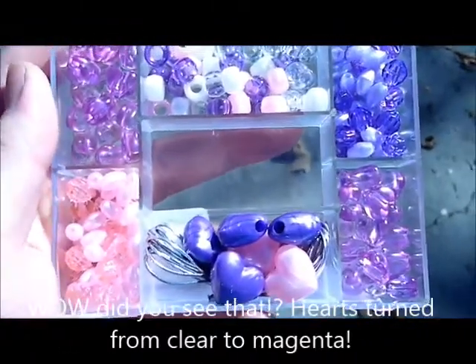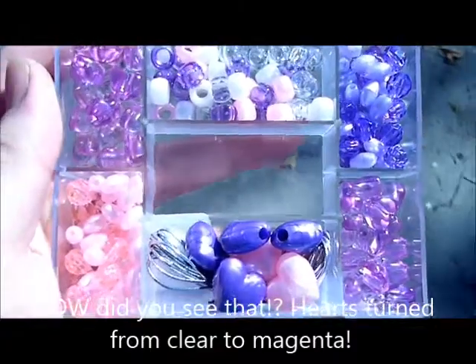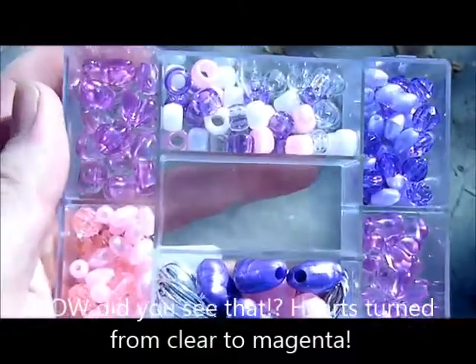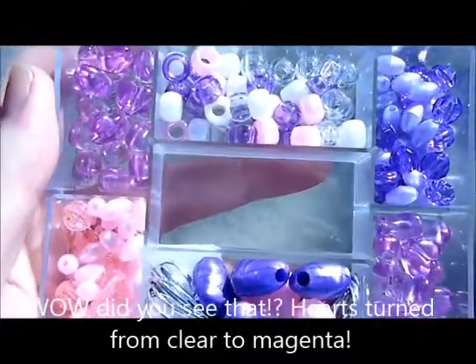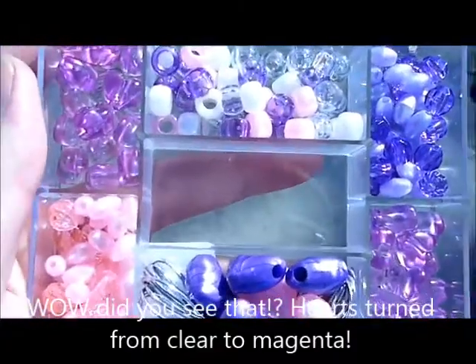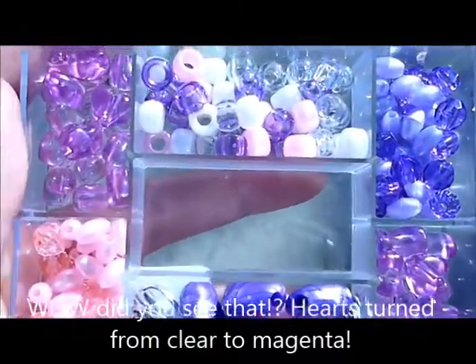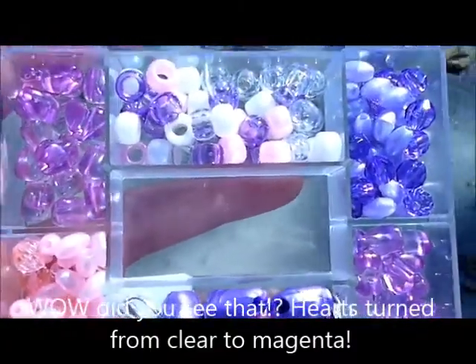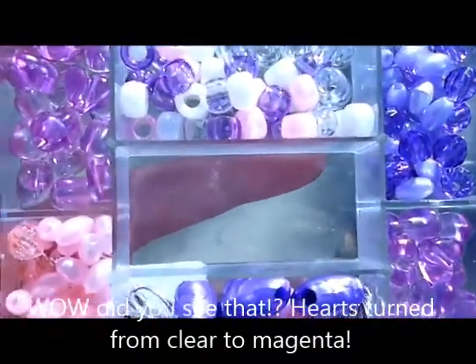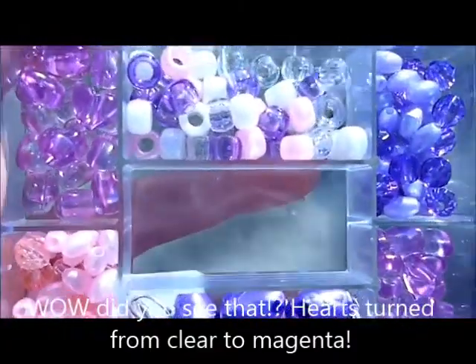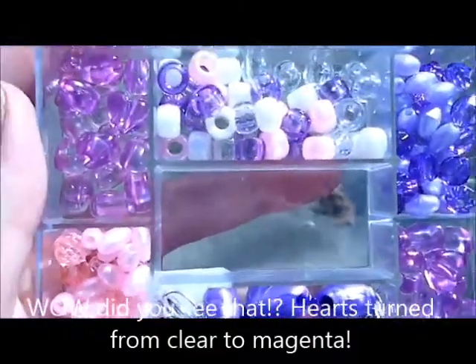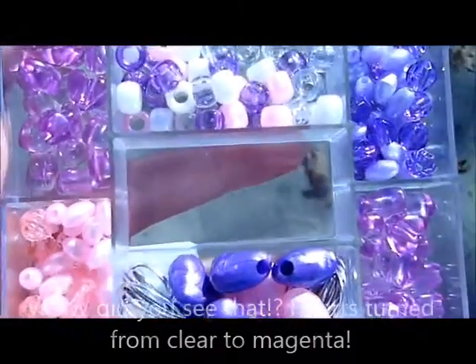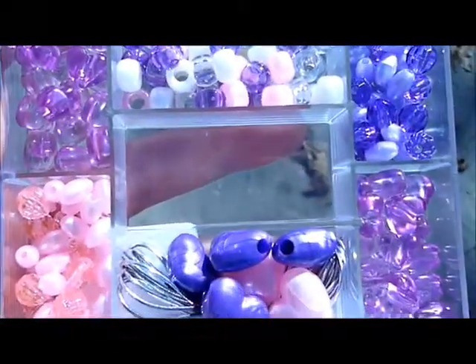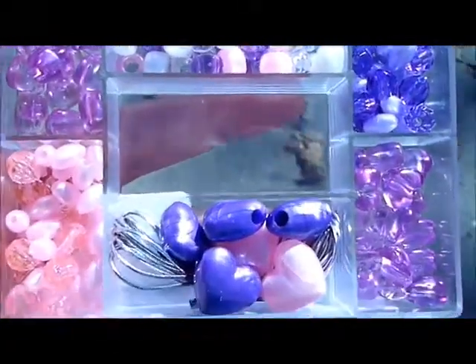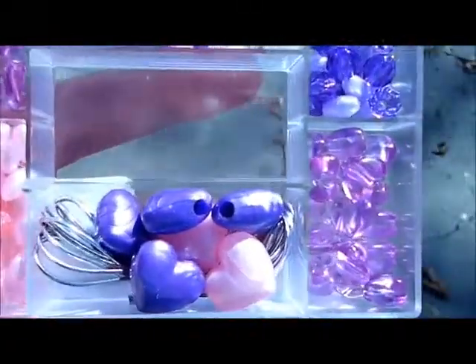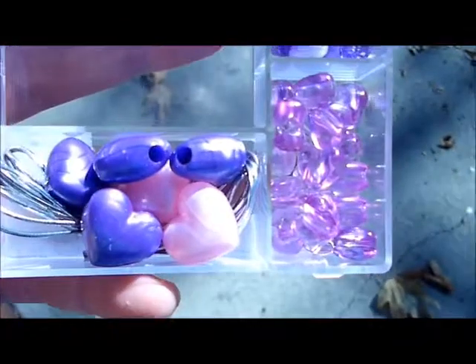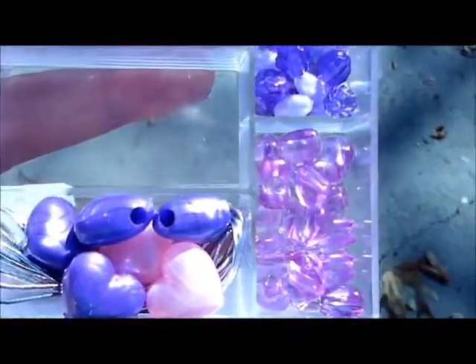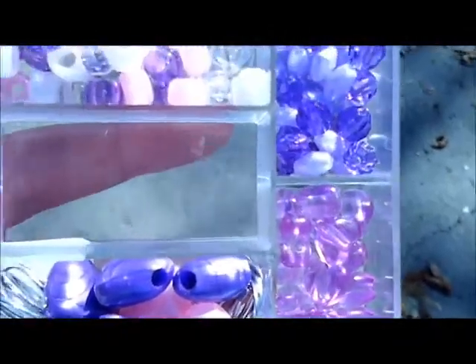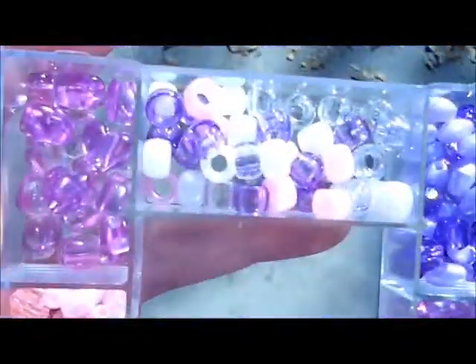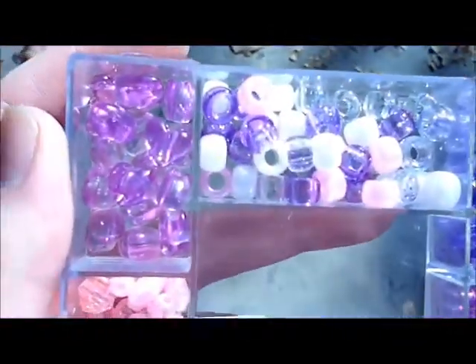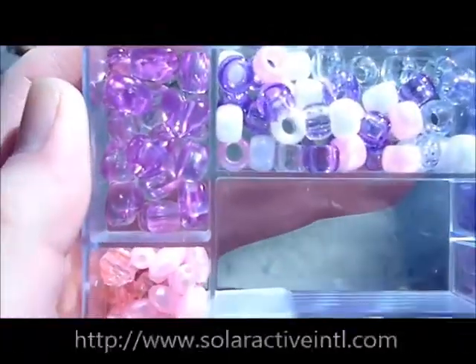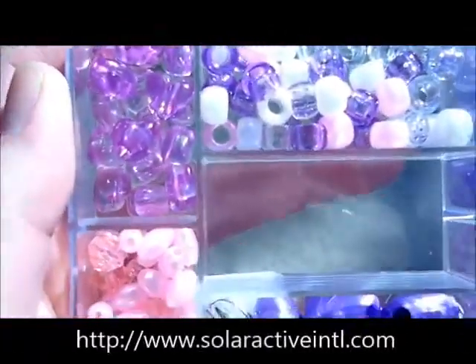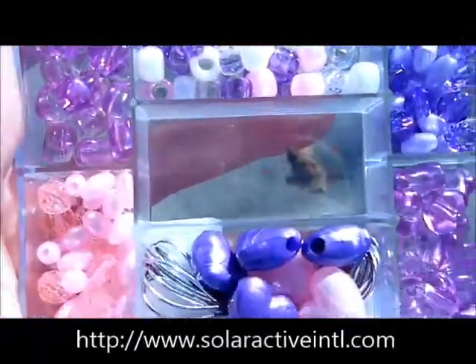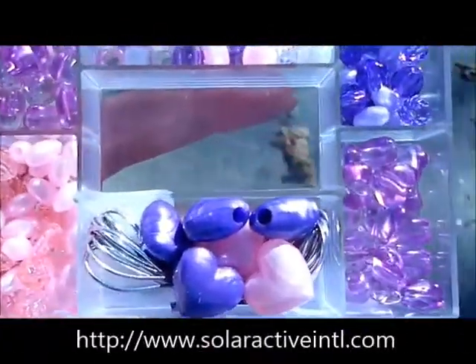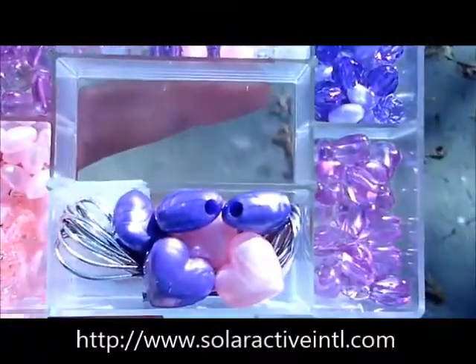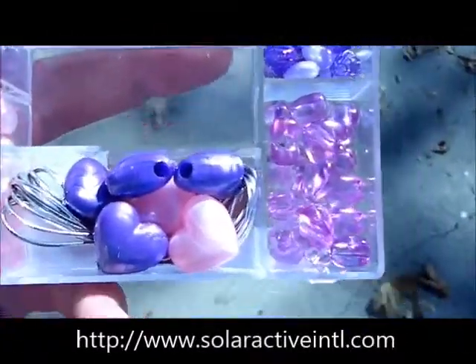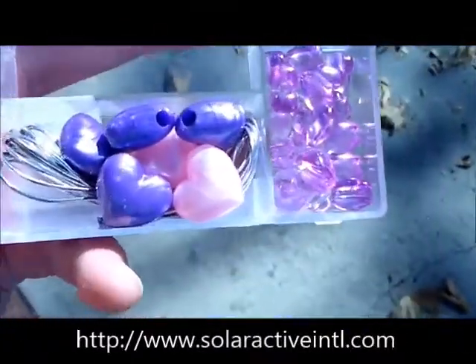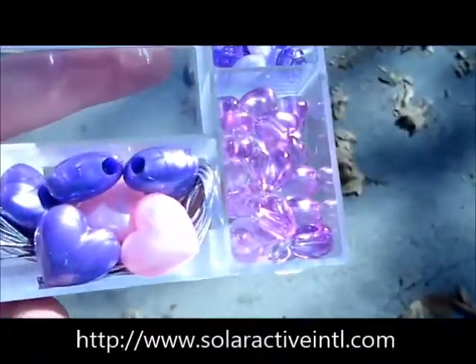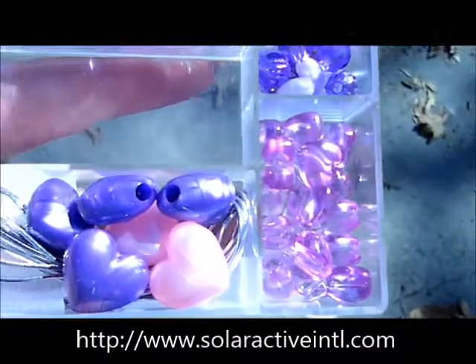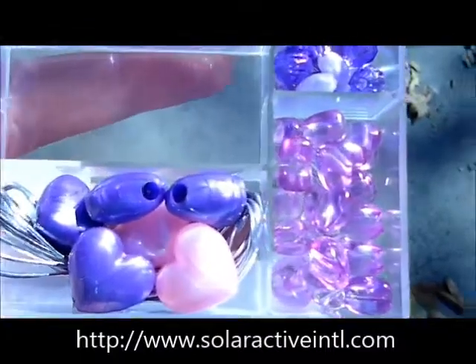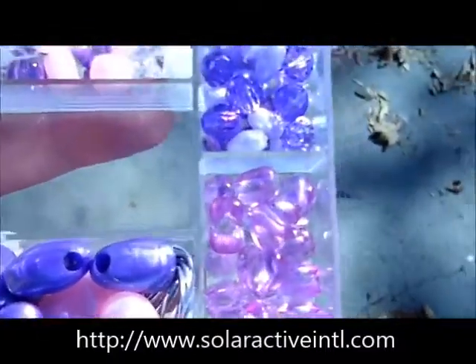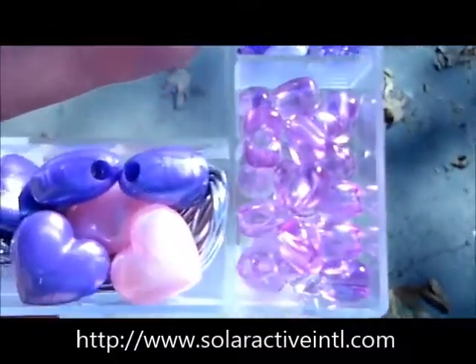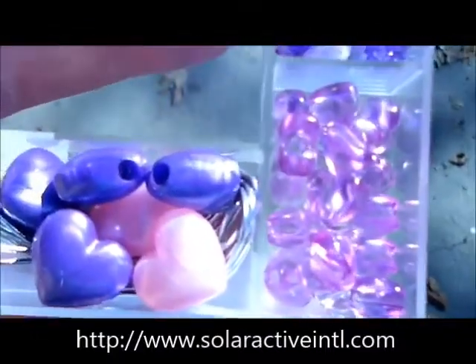You can find them on our website, solaractiveintl.com. These UV beads are great for all kinds of things. We offer teacher discounts too, so make sure to contact us if you're a teacher.